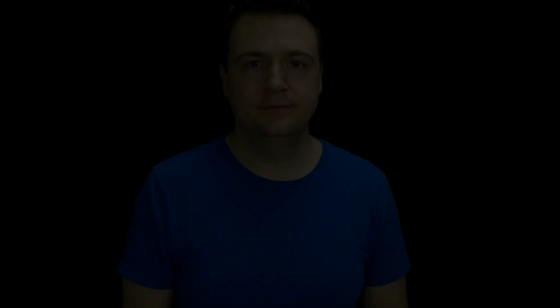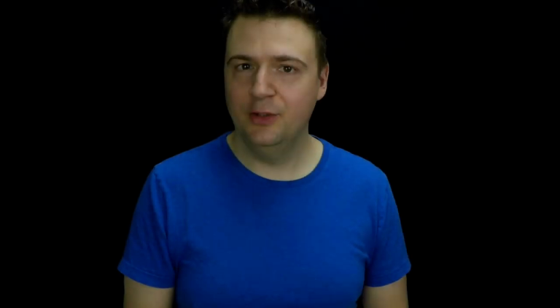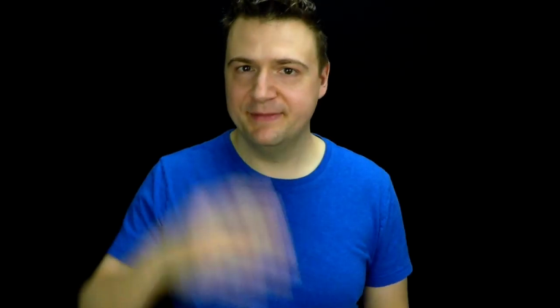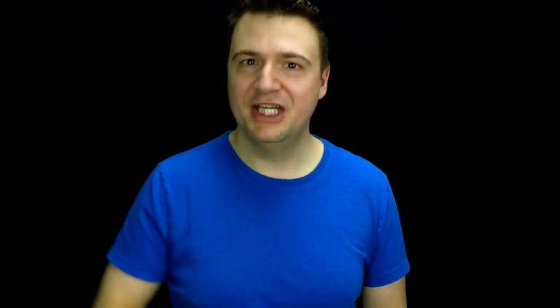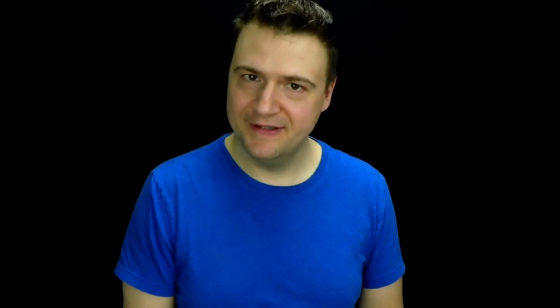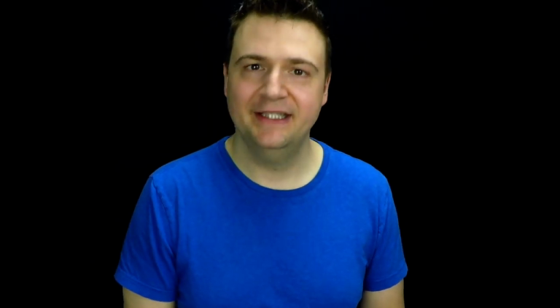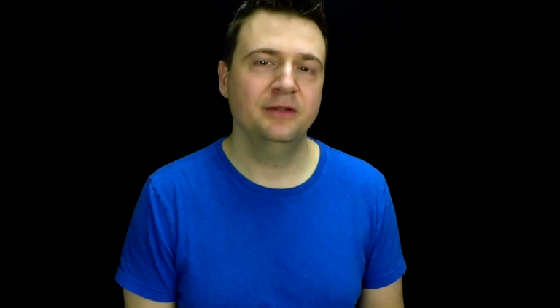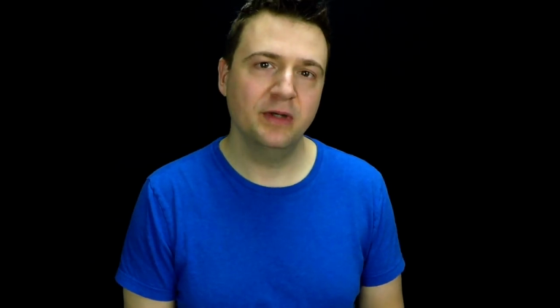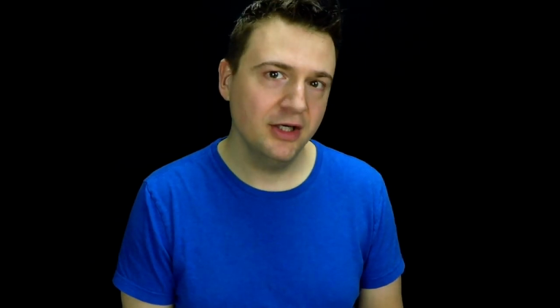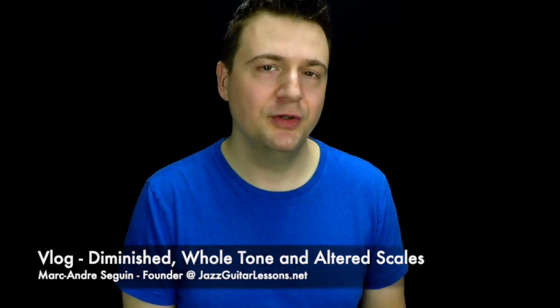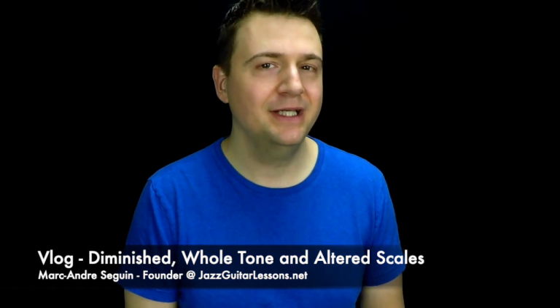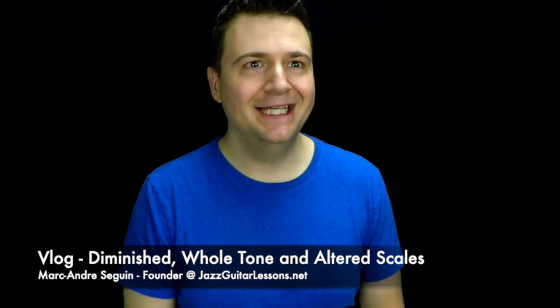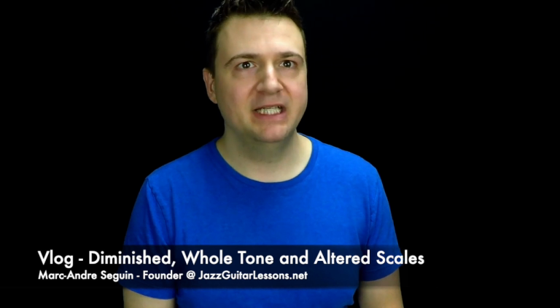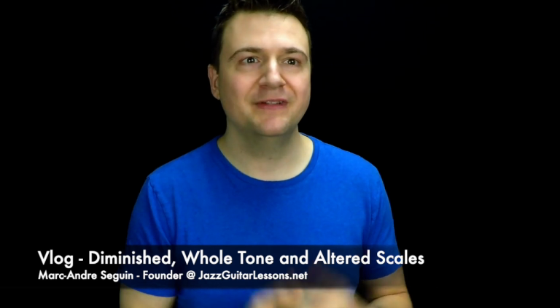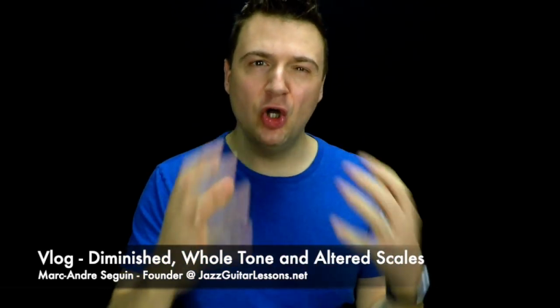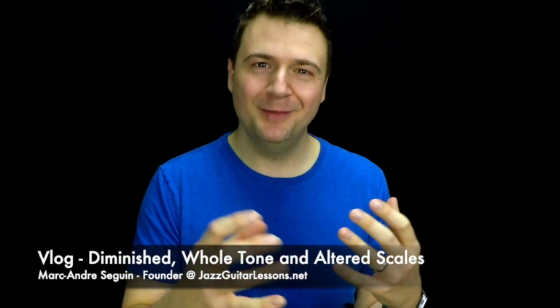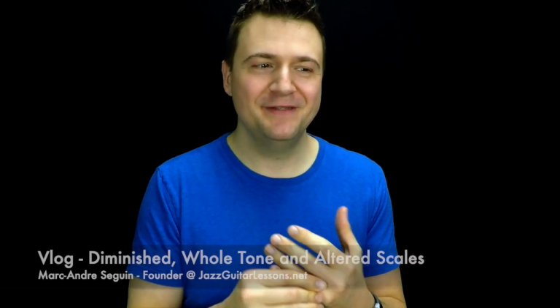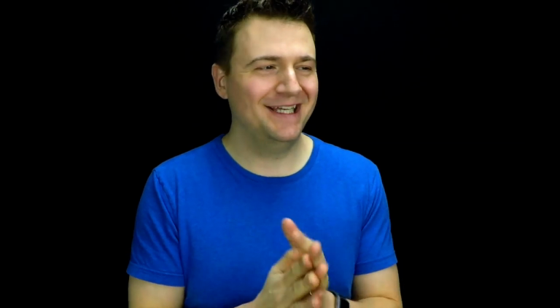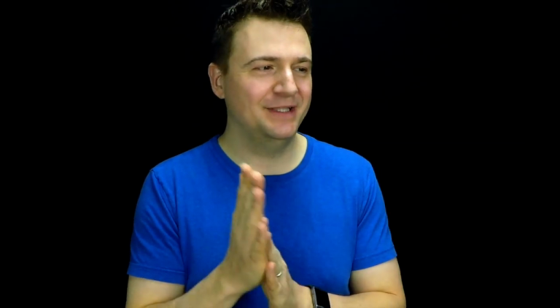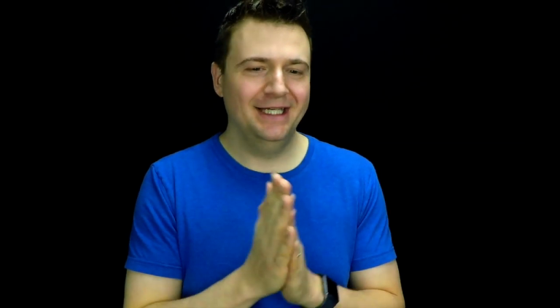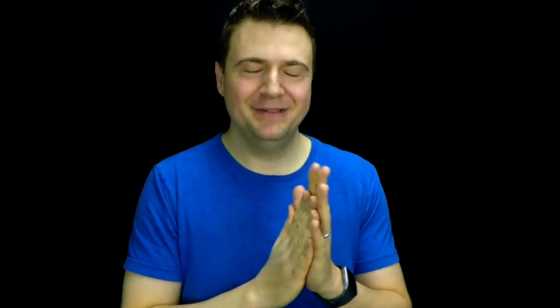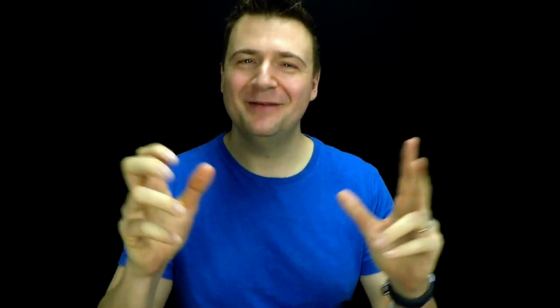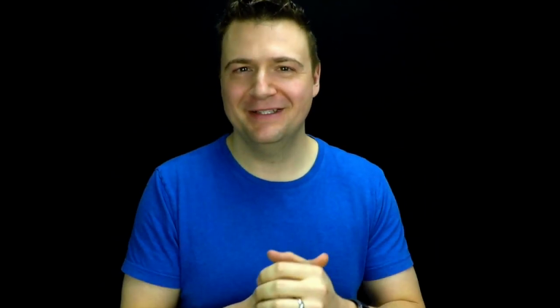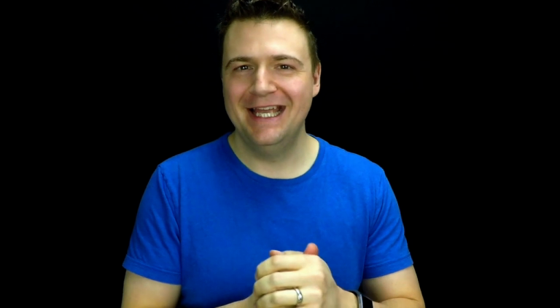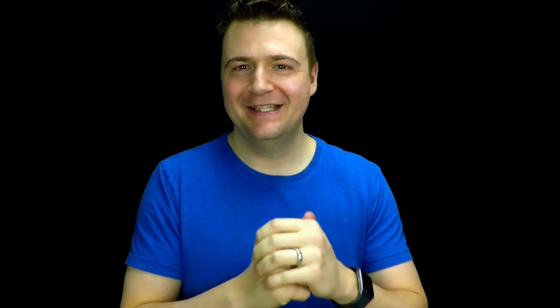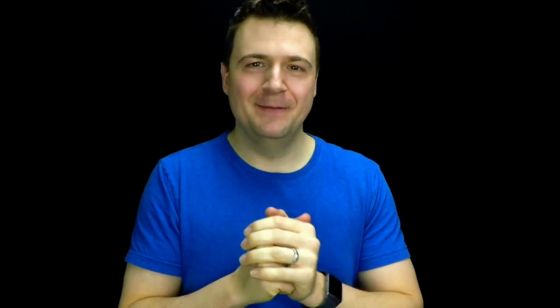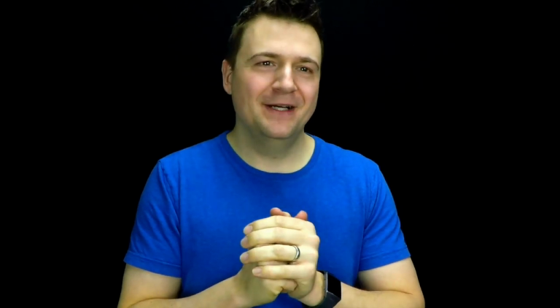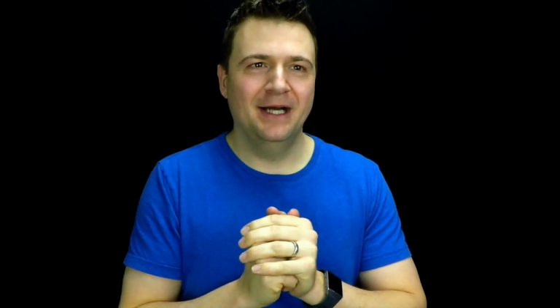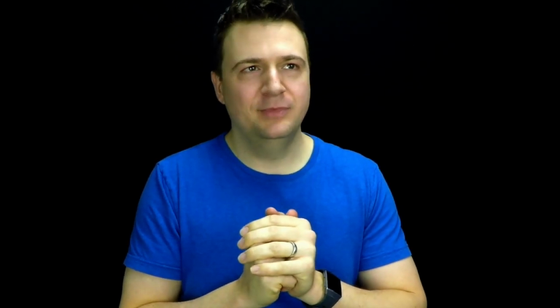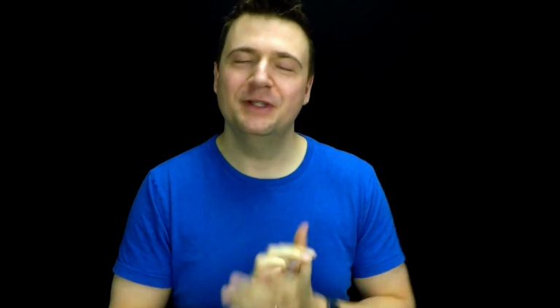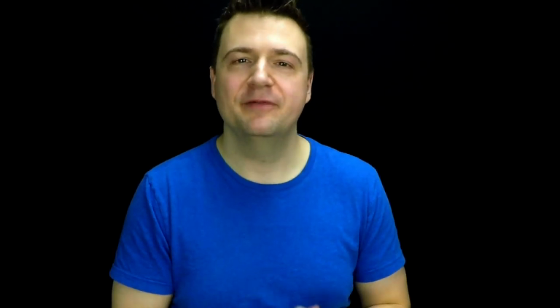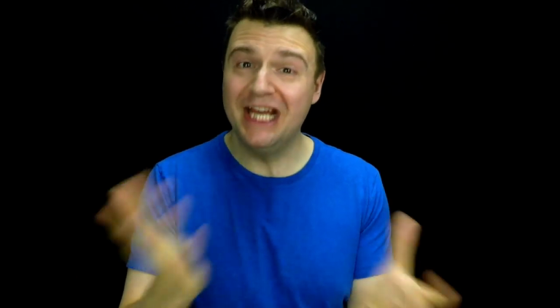Hello, my name is Marc from JazzGuitarLessons.net and welcome to this quick vlog on comparing certain types of altered dominants. This video is a gift for Jaya.